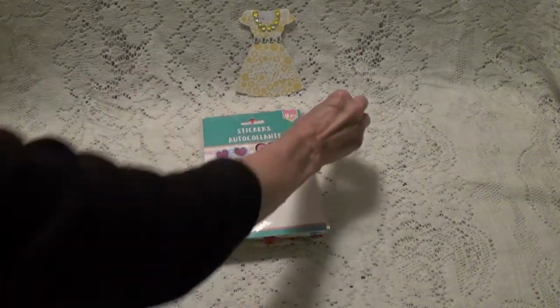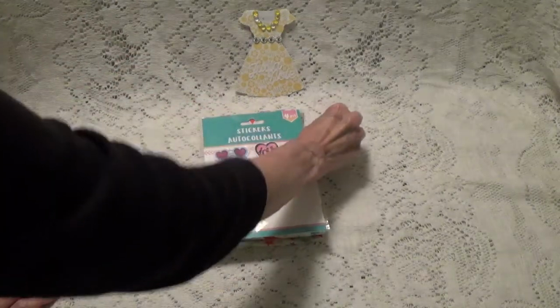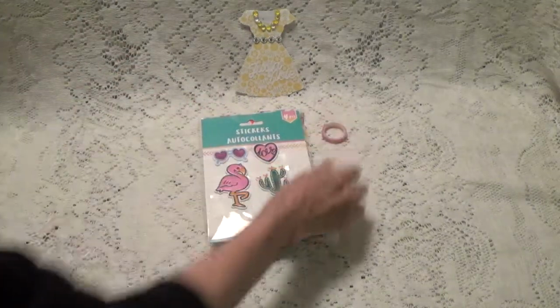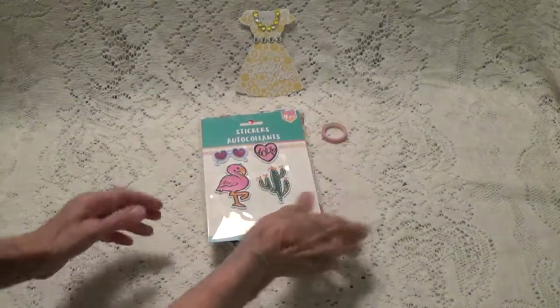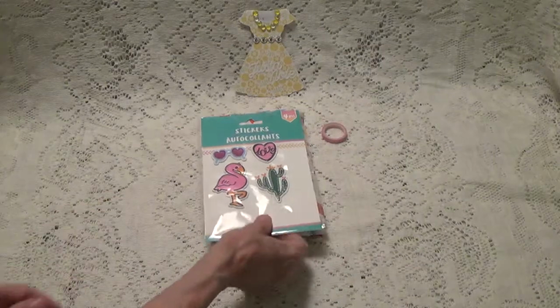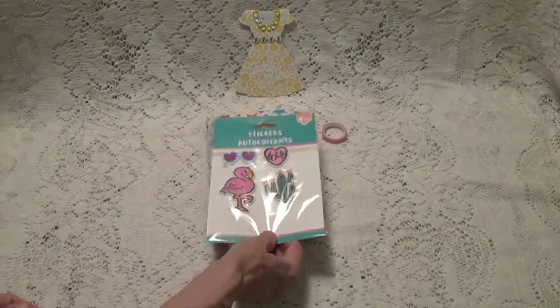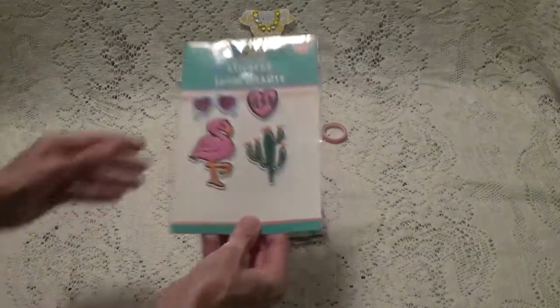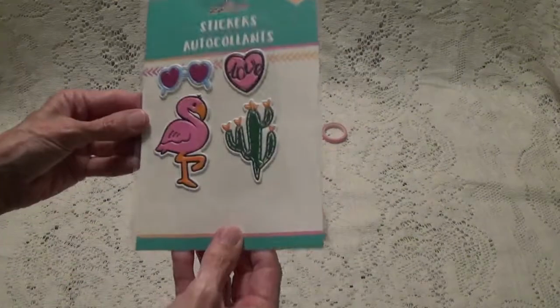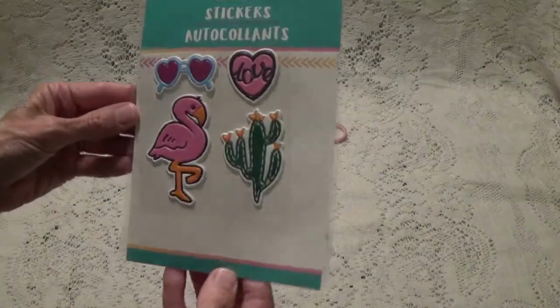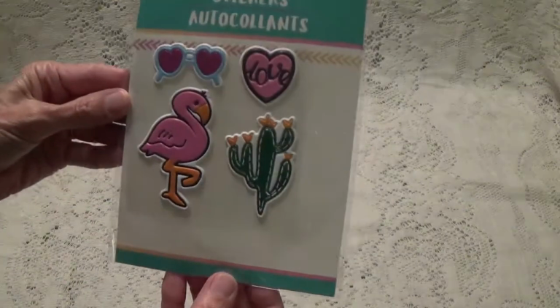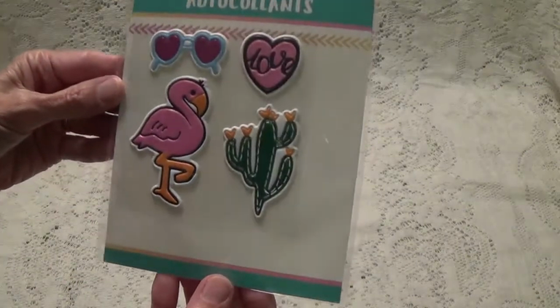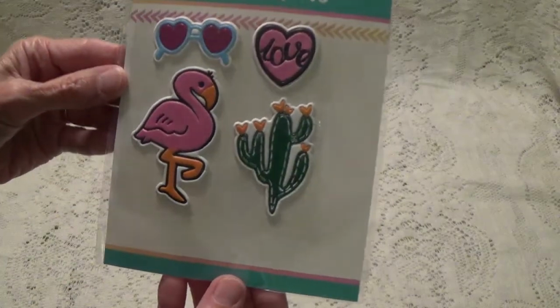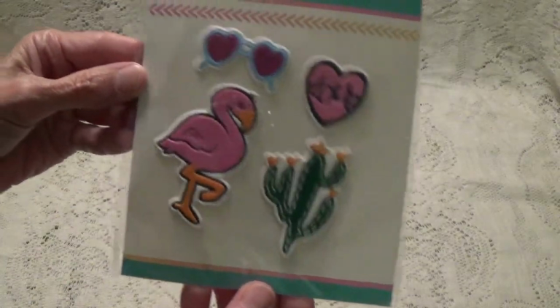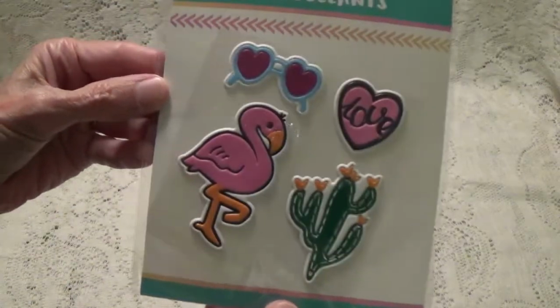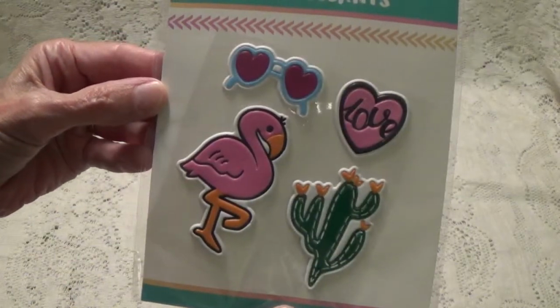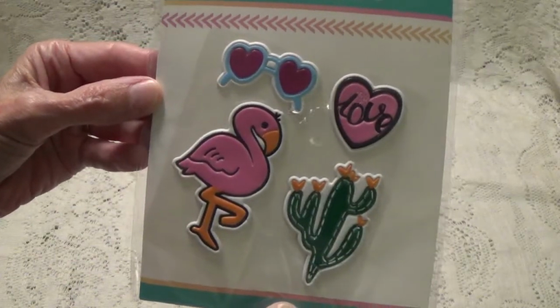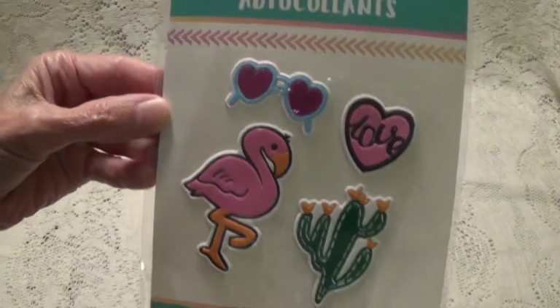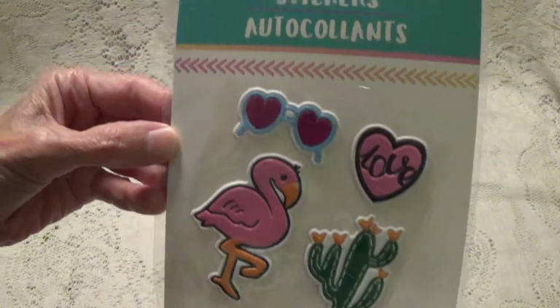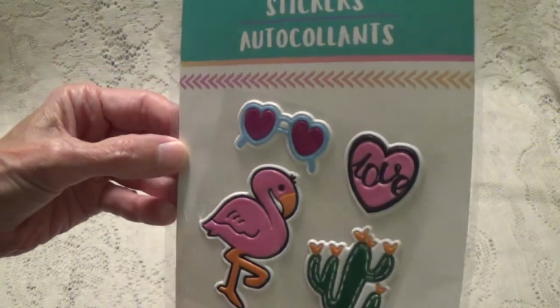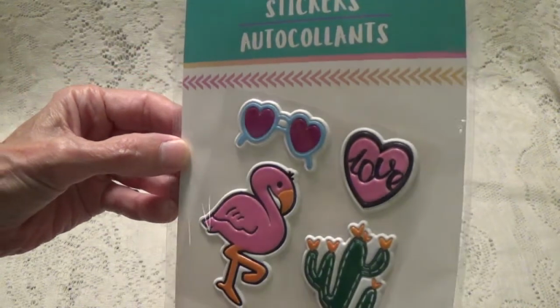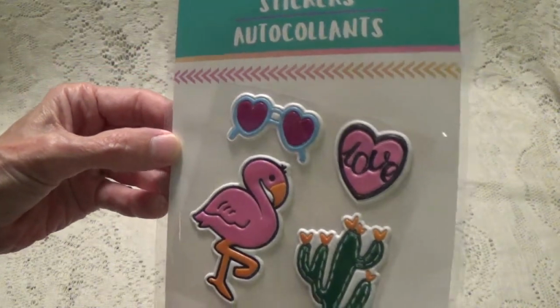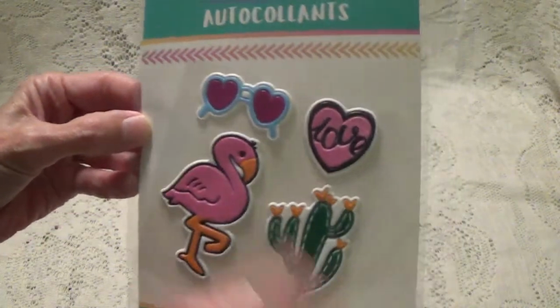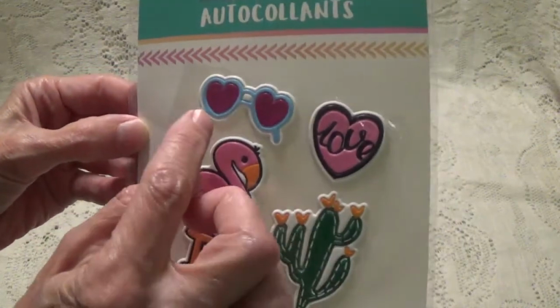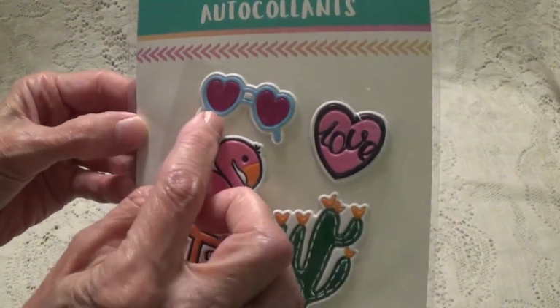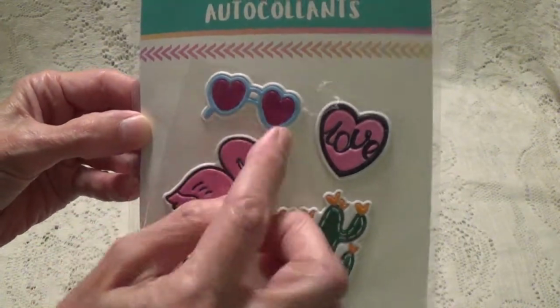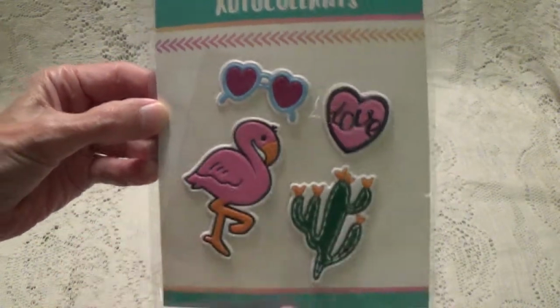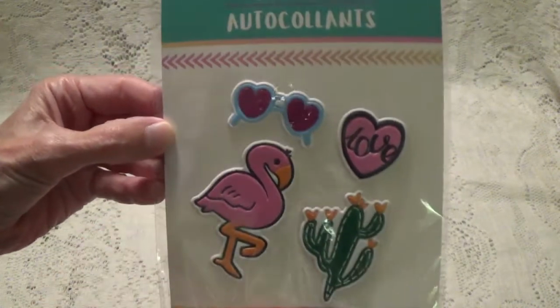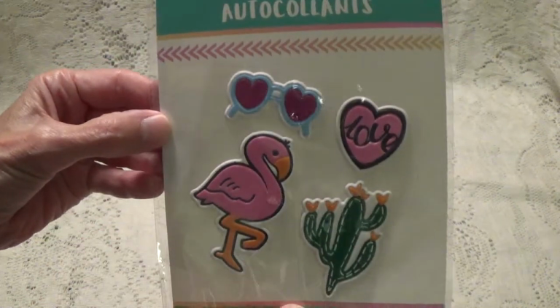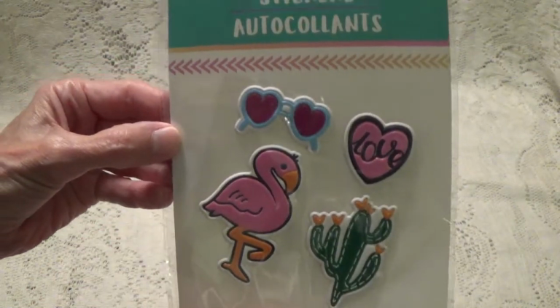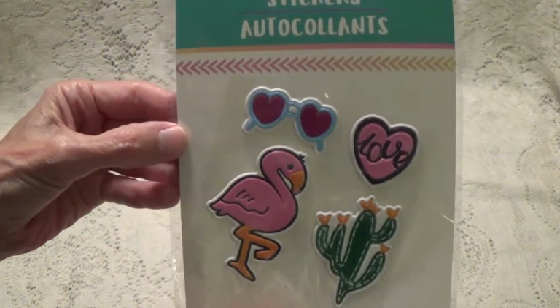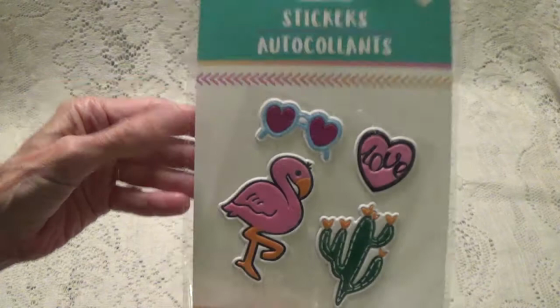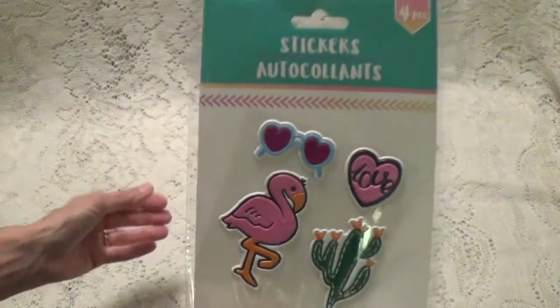I actually use the little narrow ones a lot to hold my dies down when I do die cutting. And here we have some little stickers — flamingos and a cactus and some hearts. These are heart sunglasses, so cute.